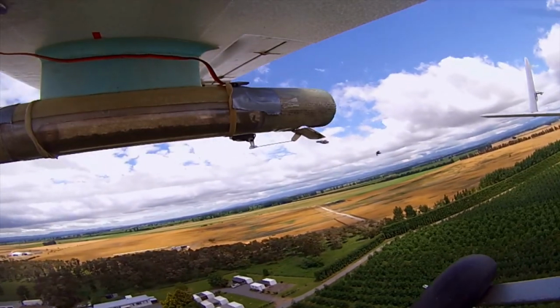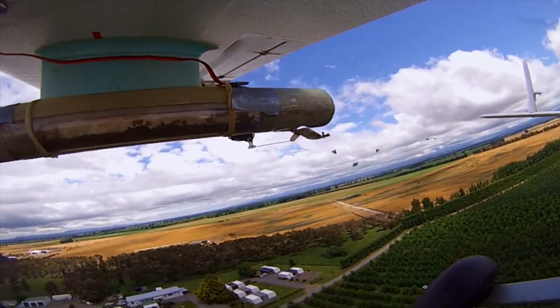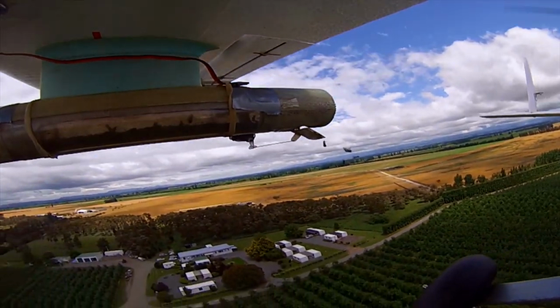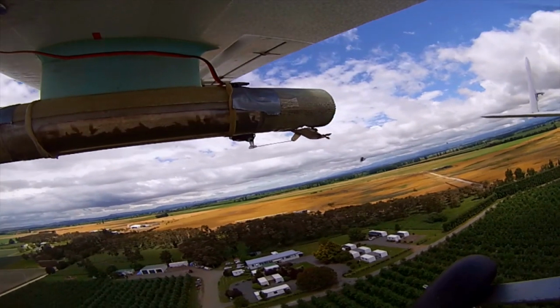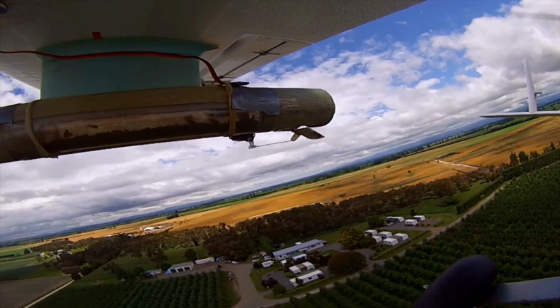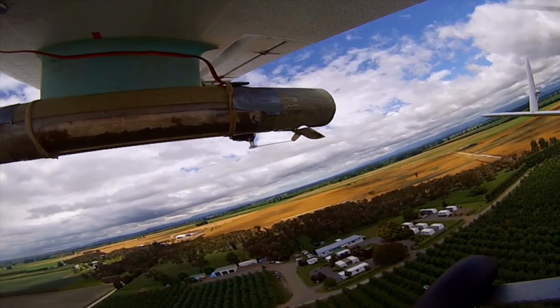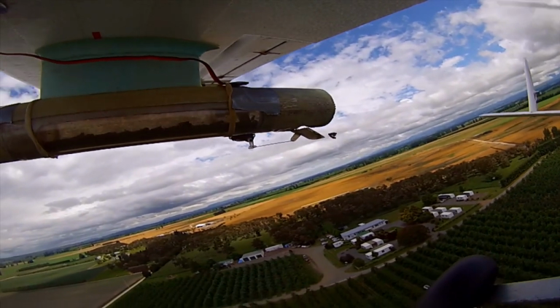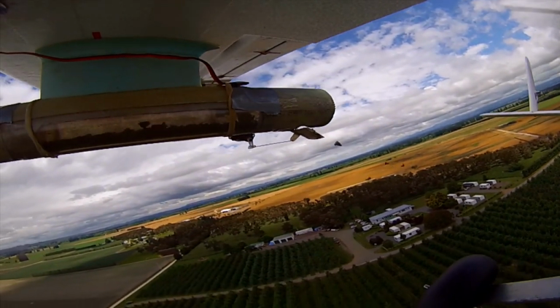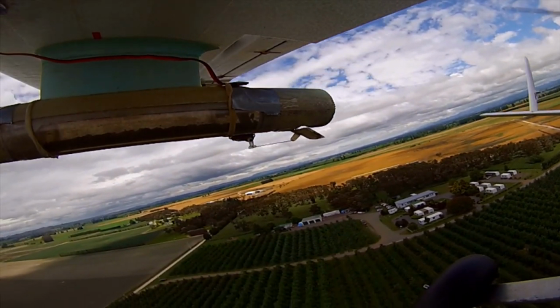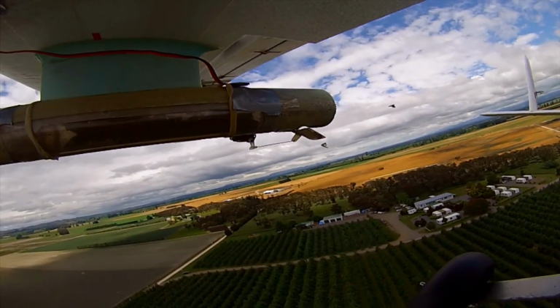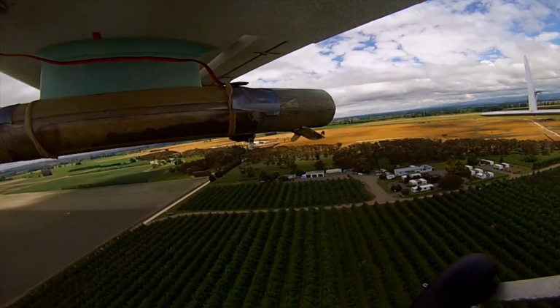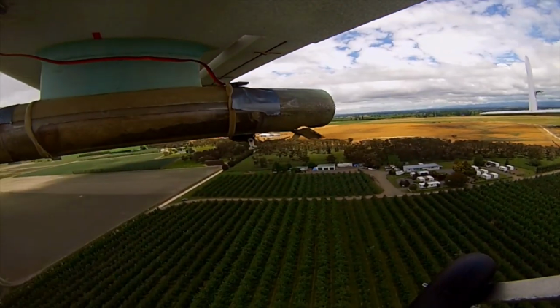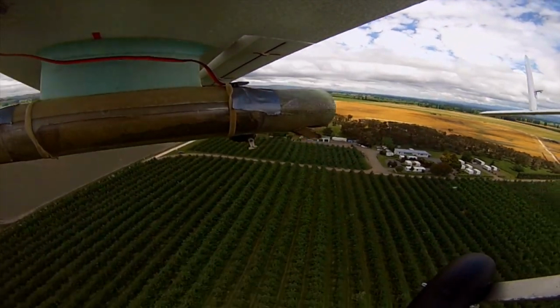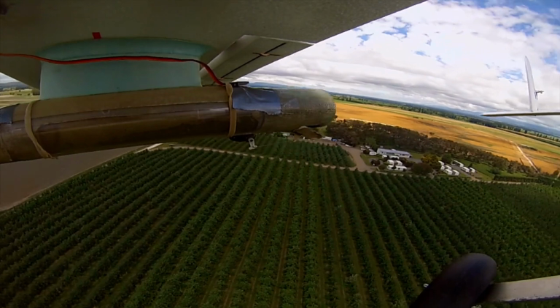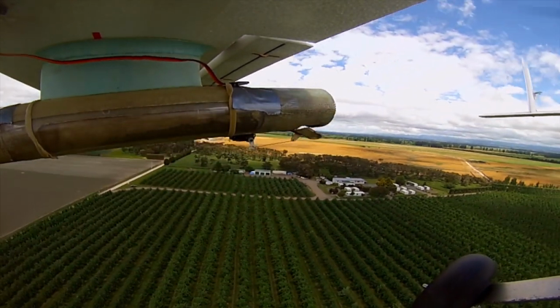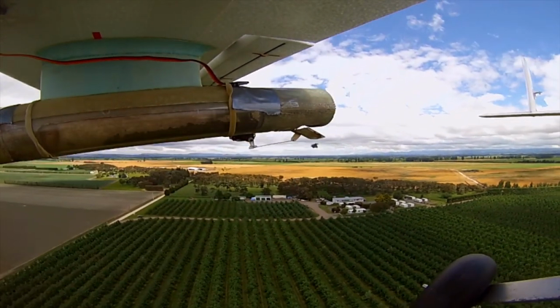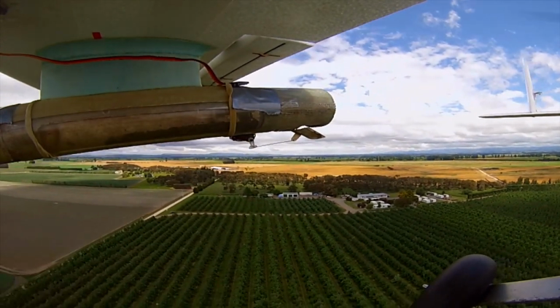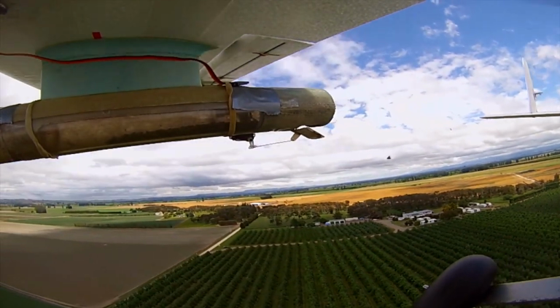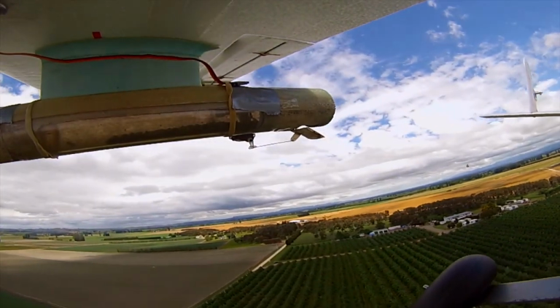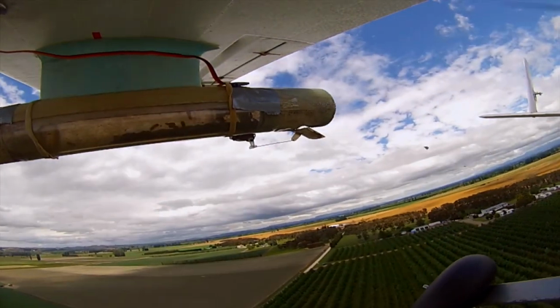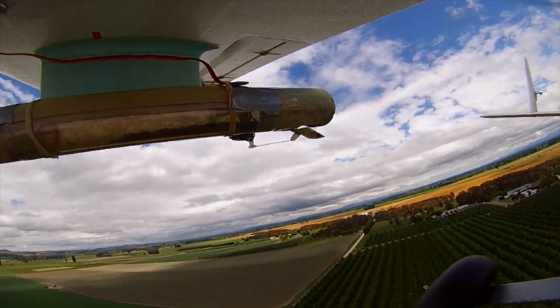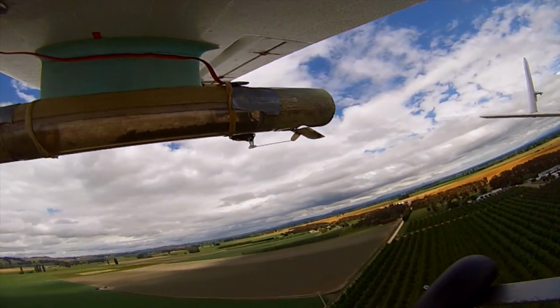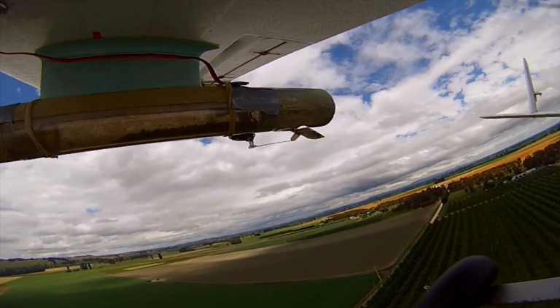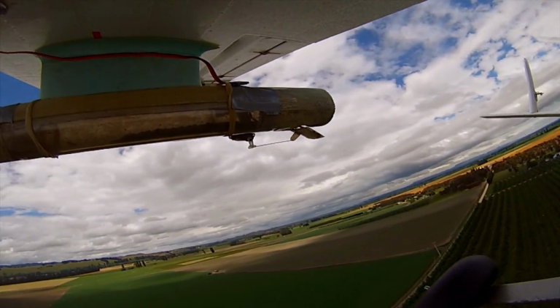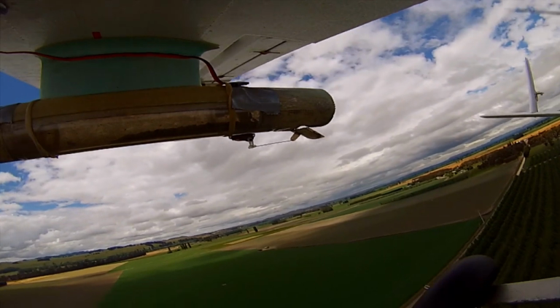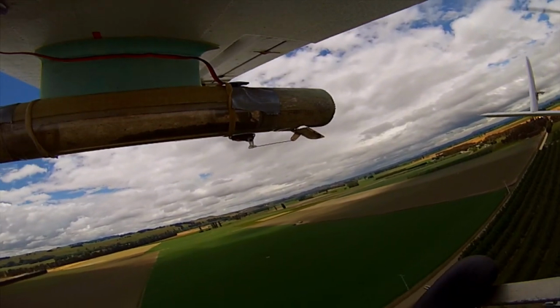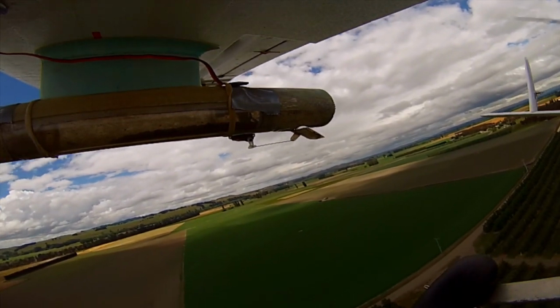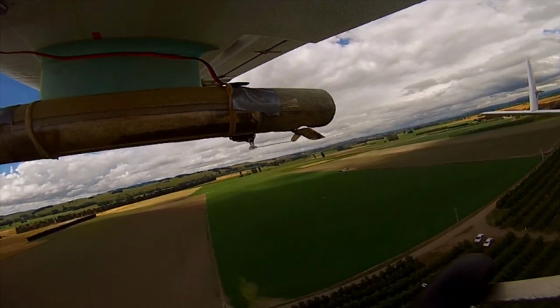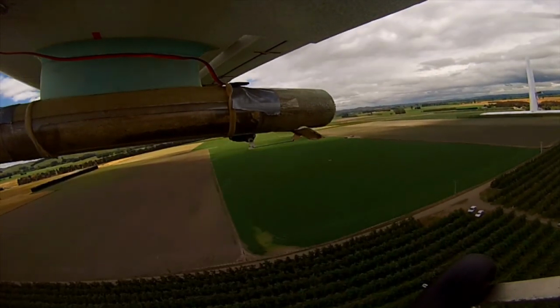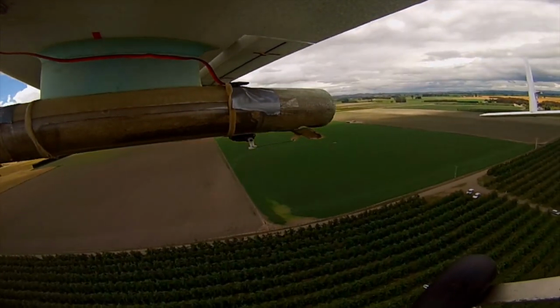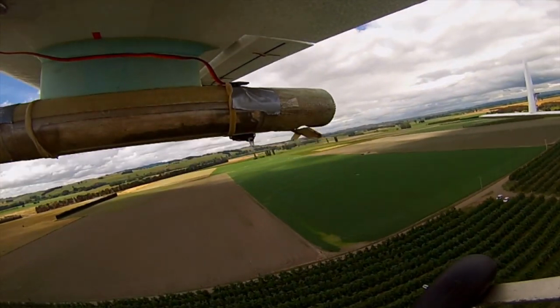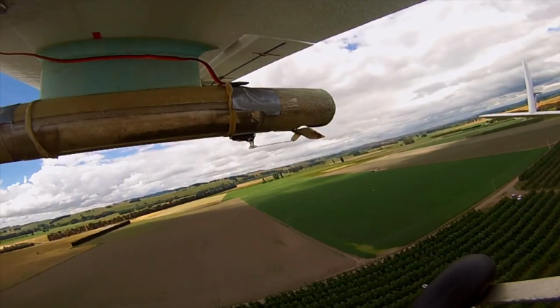This isn't the first use of SIT in New Zealand. It was used at the end of the painted apple moth program in Auckland. Once the population actually got to a very low level, painted apple moth was finally finished off with sterile insect technique.